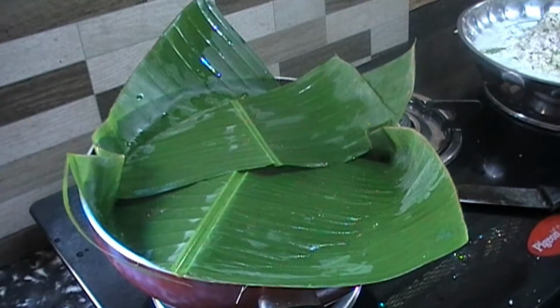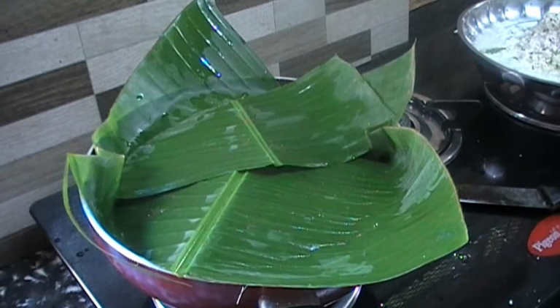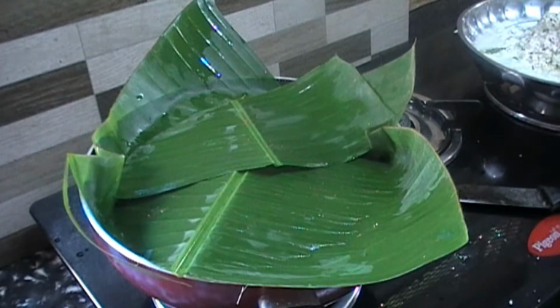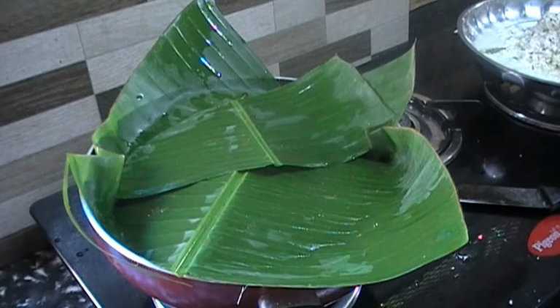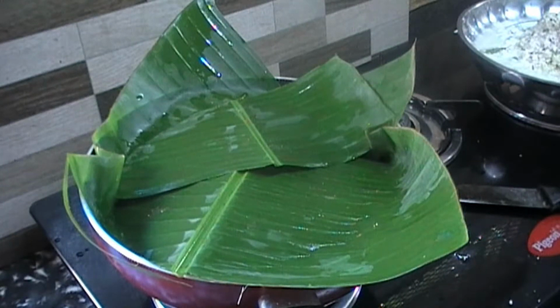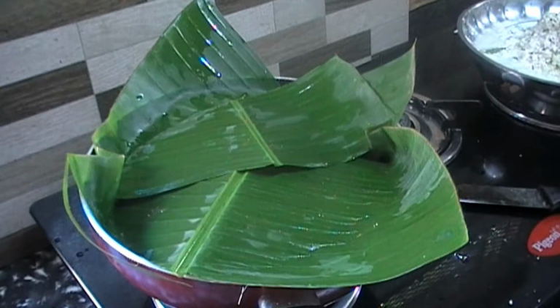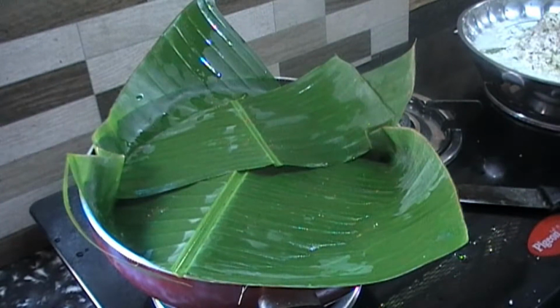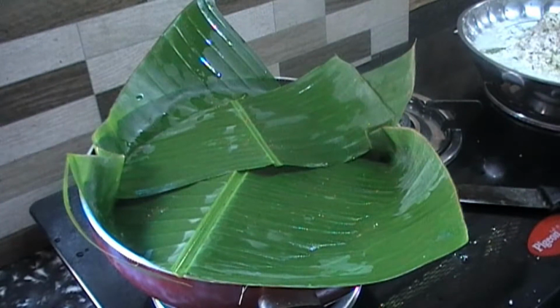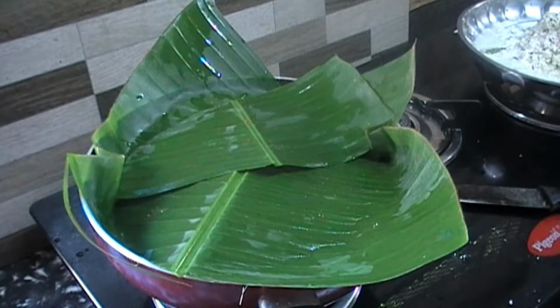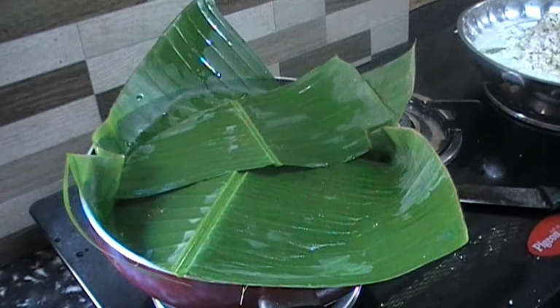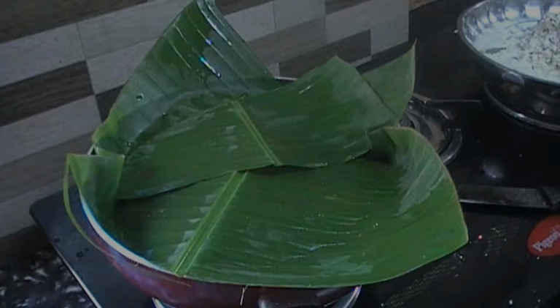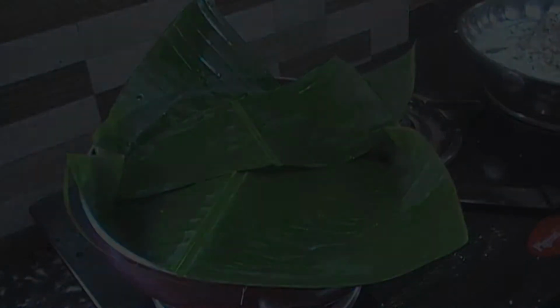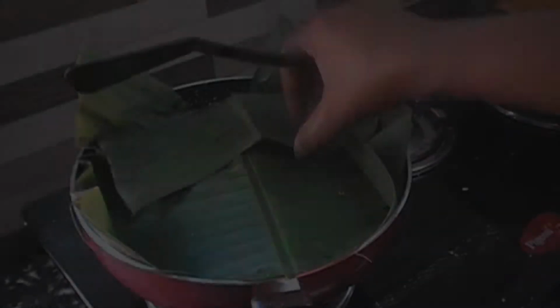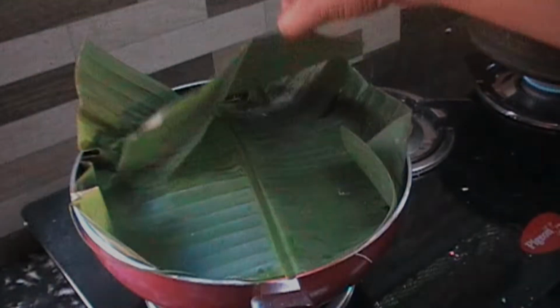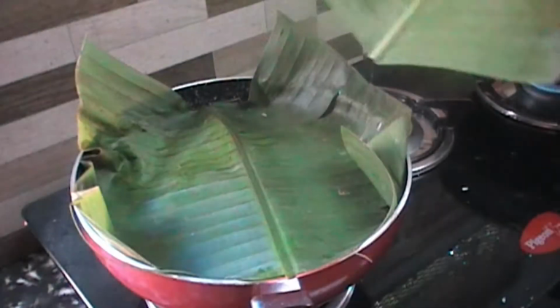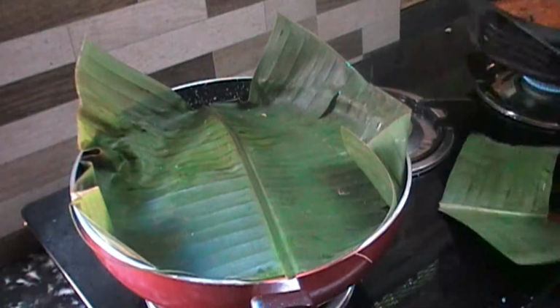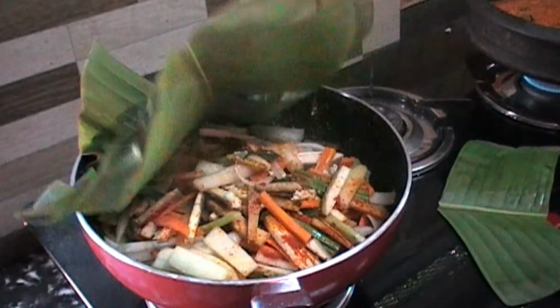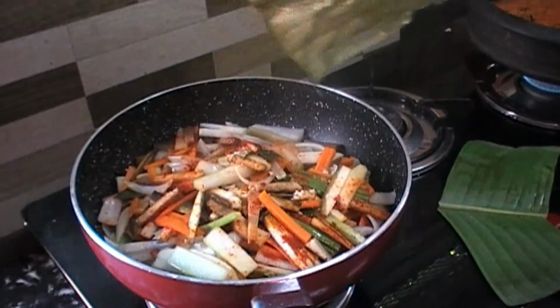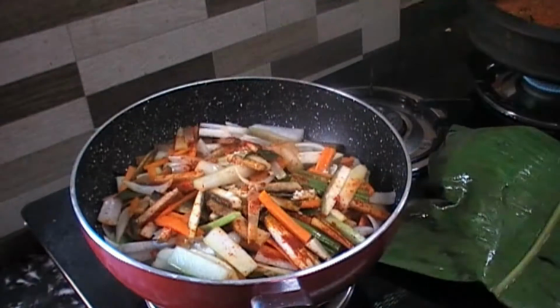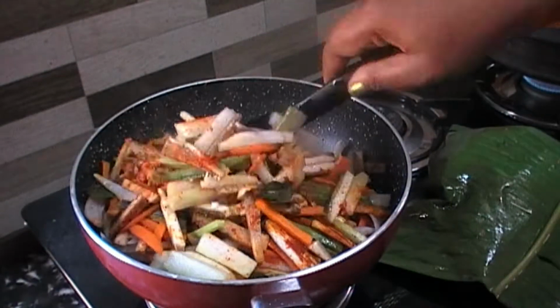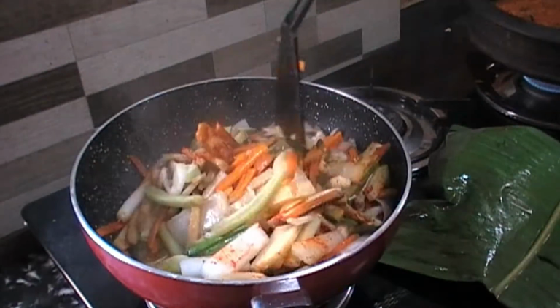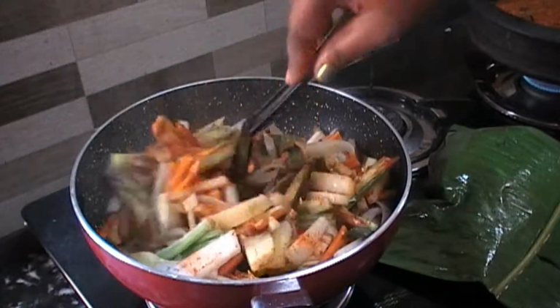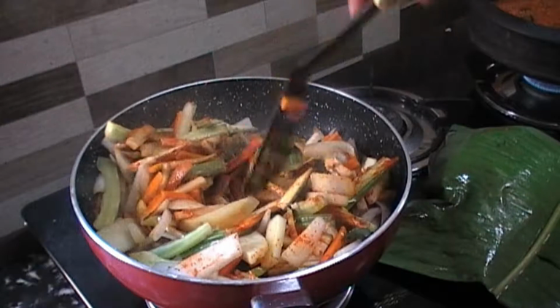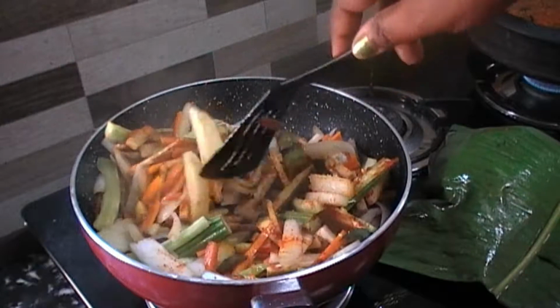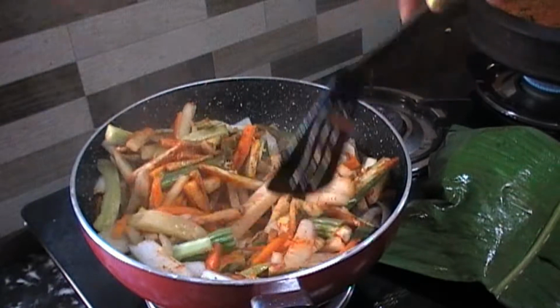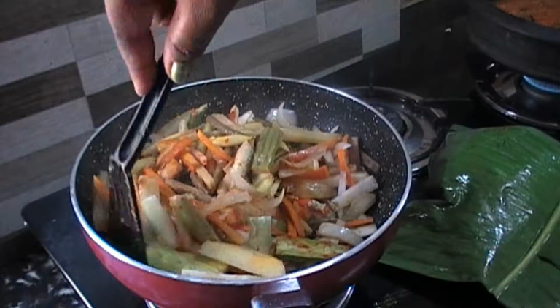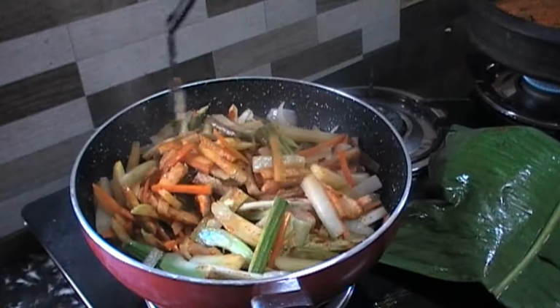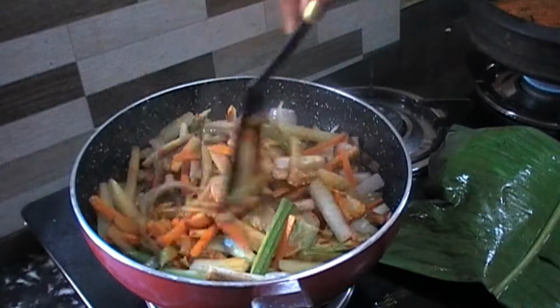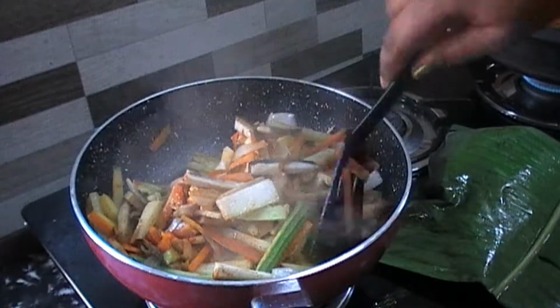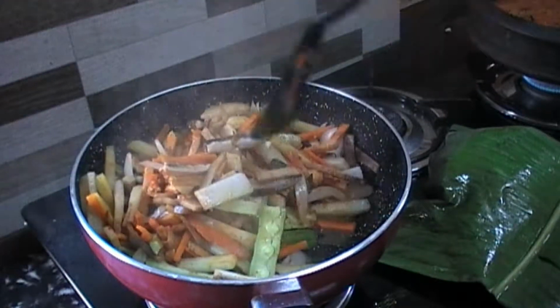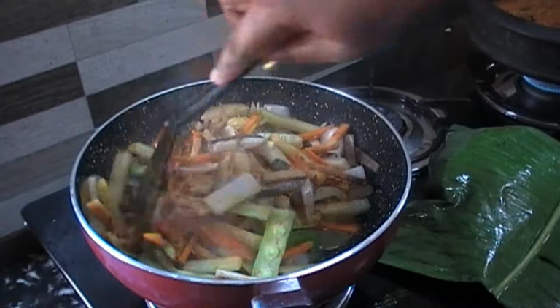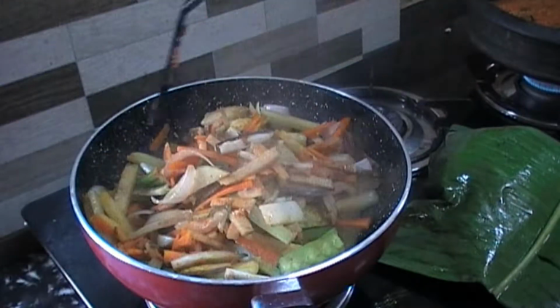Let's add a little taste of water. I'll make a little bit. I'm going to mix it up. If we add a little bit of salt, we'll mix it up.